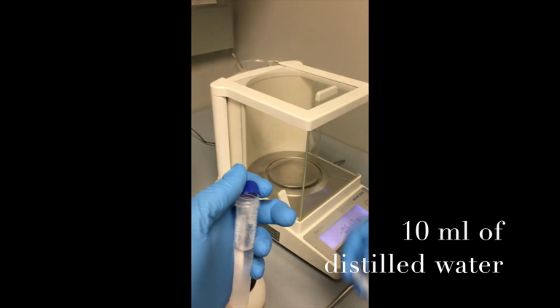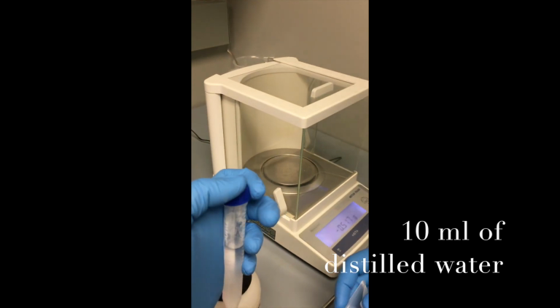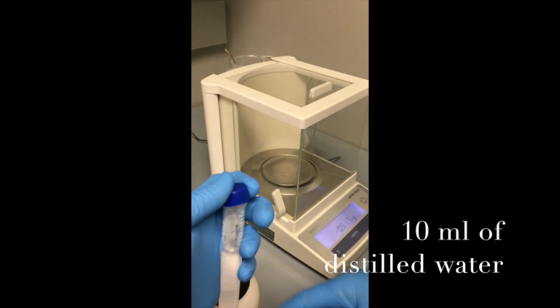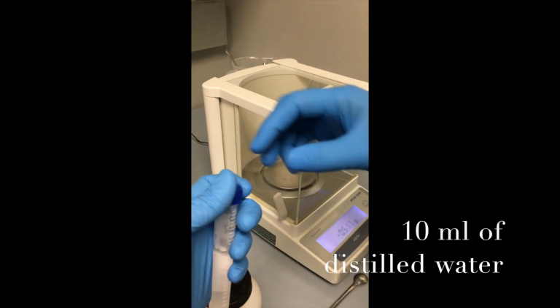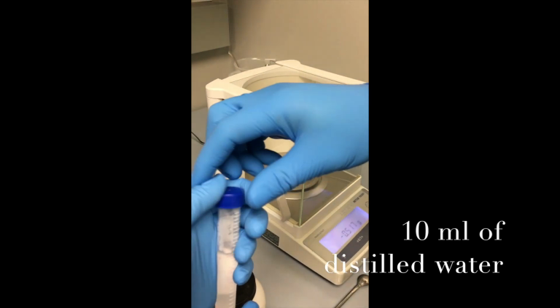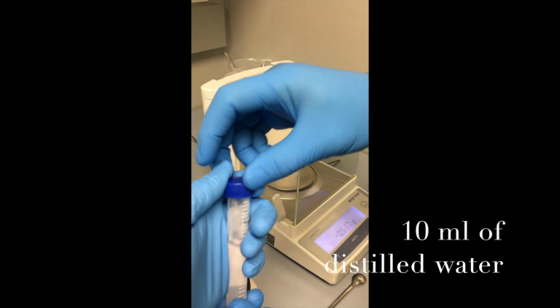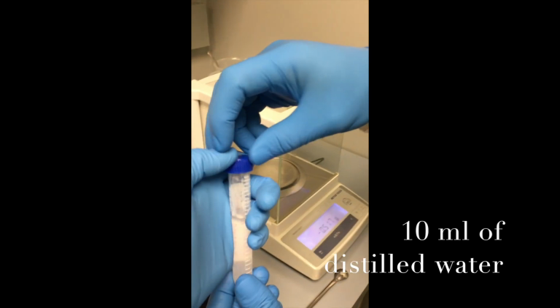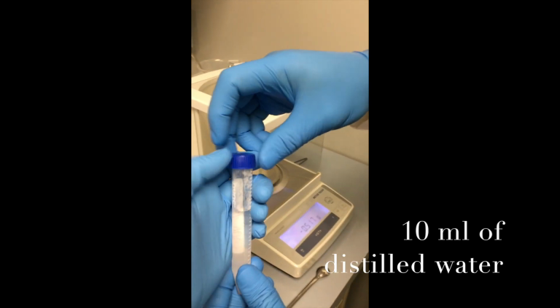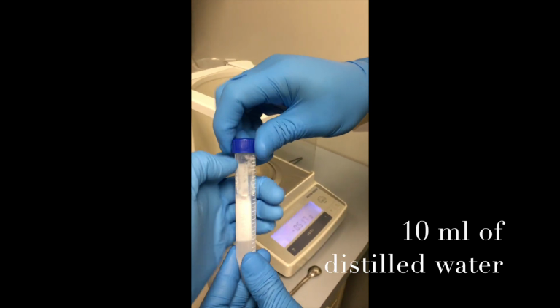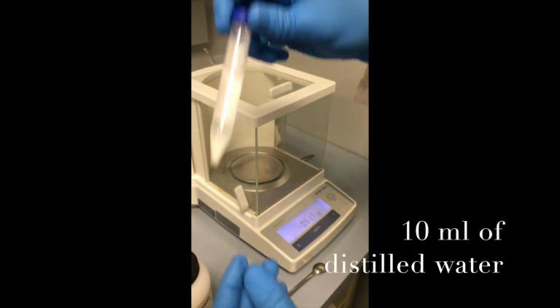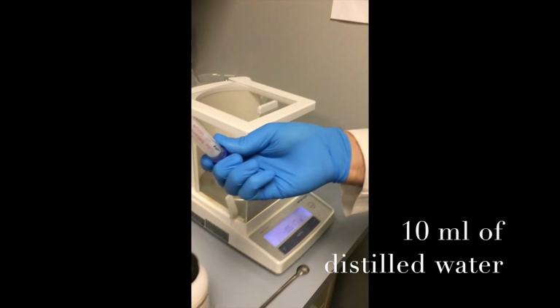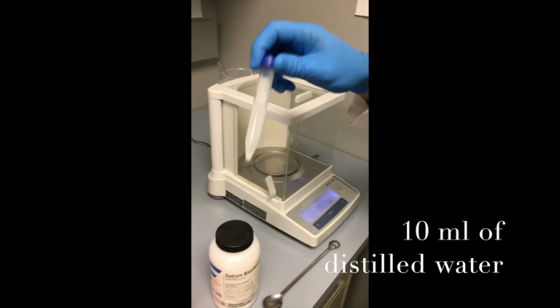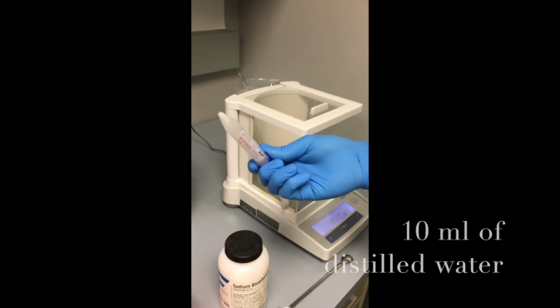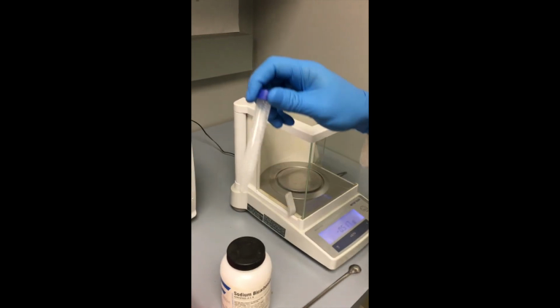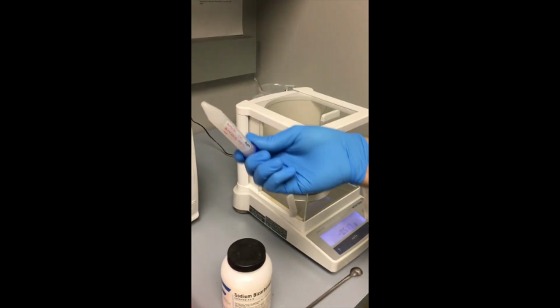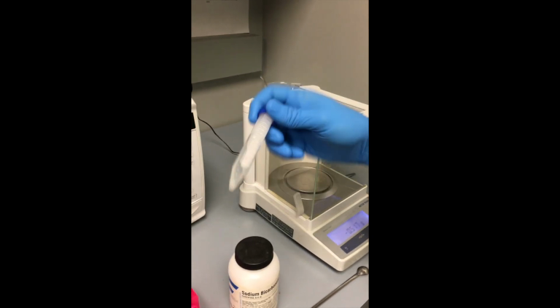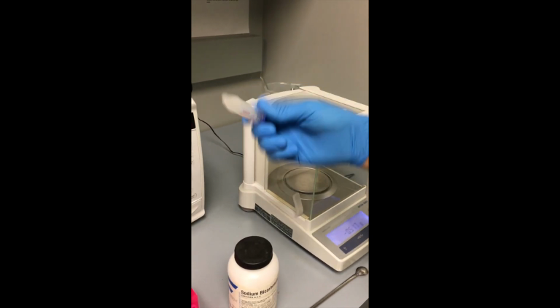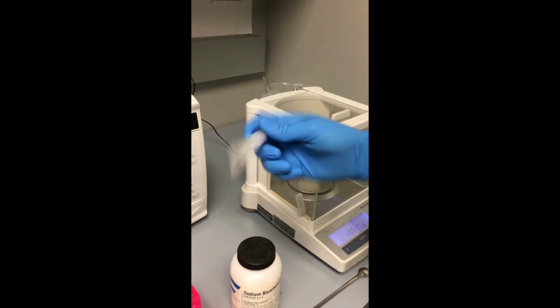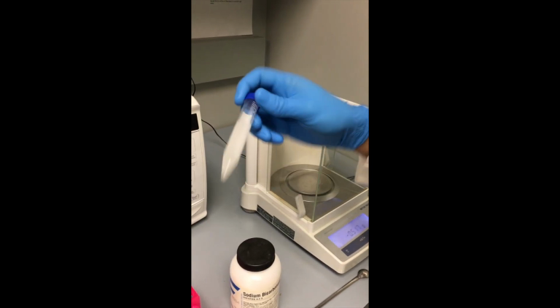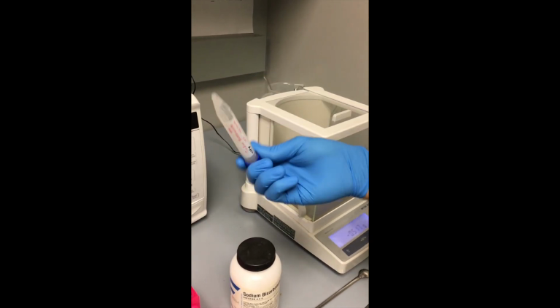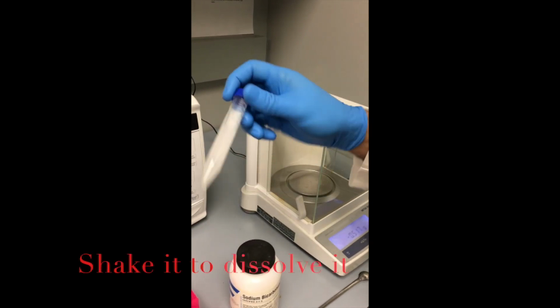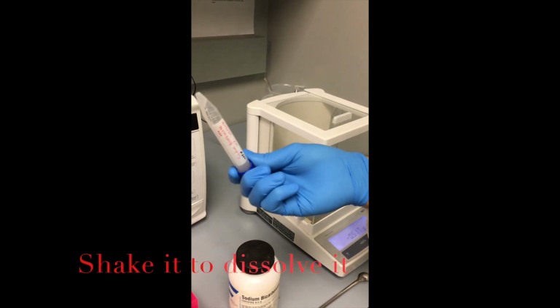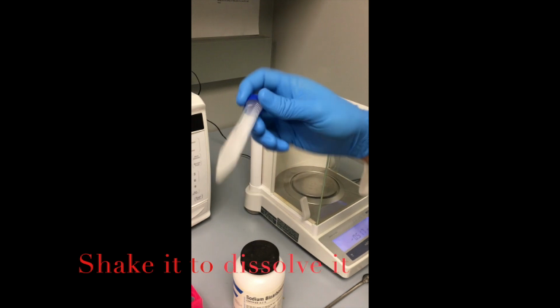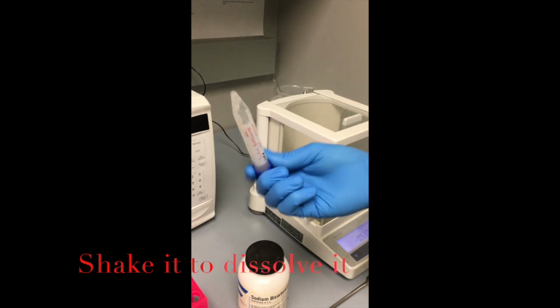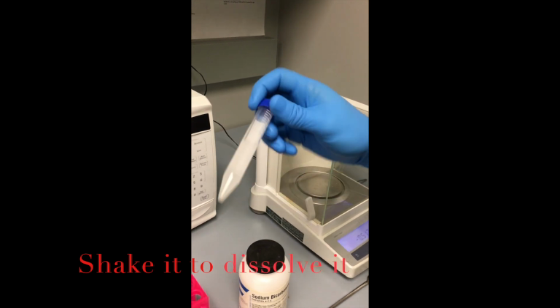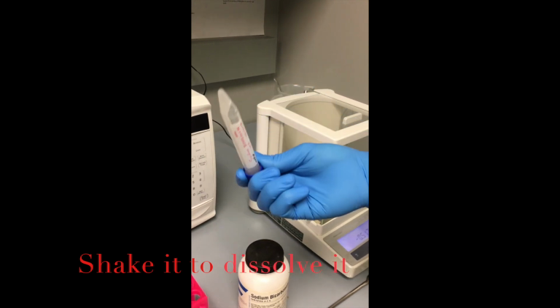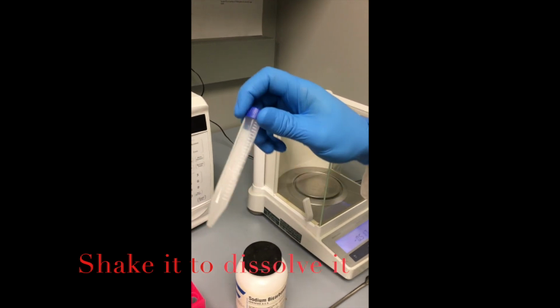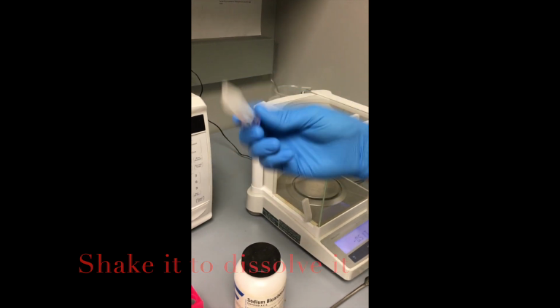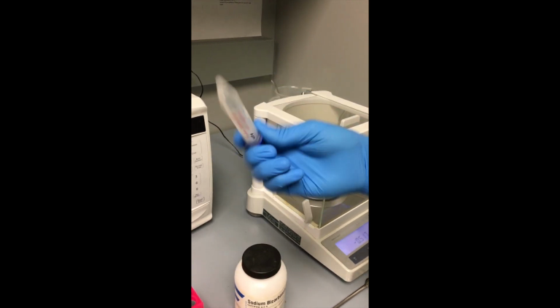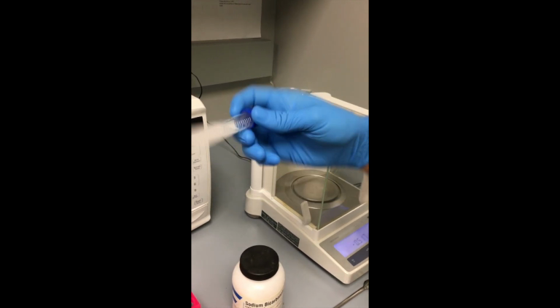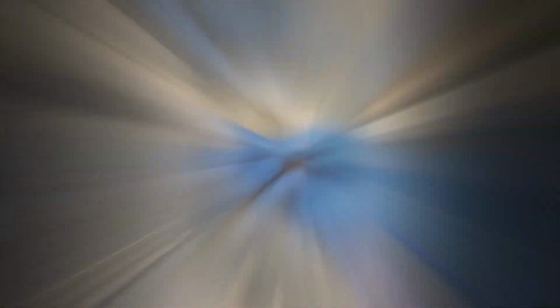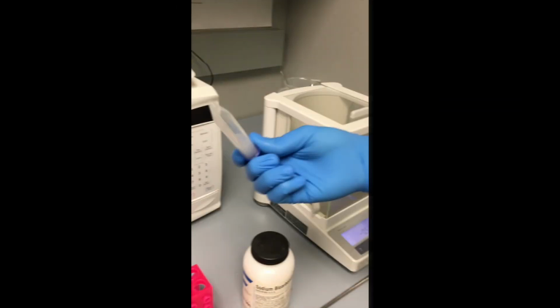Sodium bicarbonate takes a little bit of time and shaking in order to get completely dissolved. You have to make sure to invert it for about three to five minutes to get a completely dissolved solution.